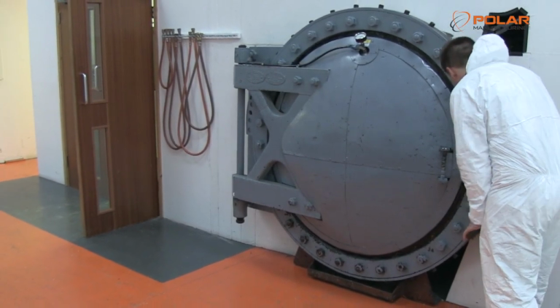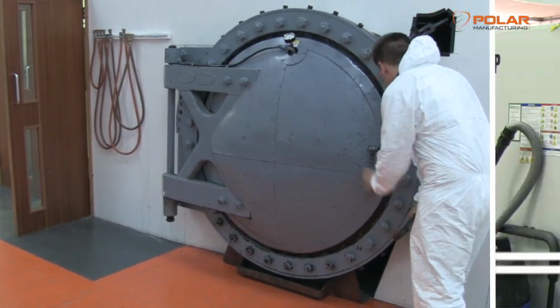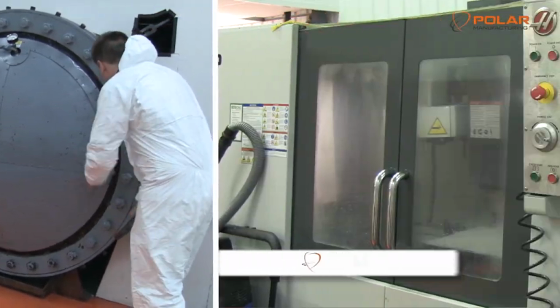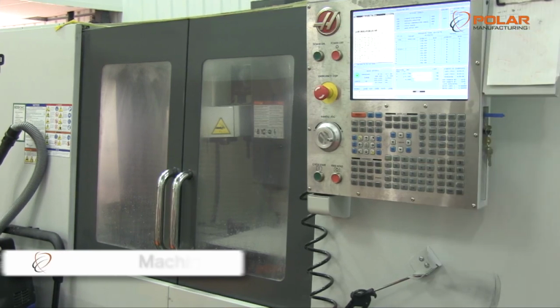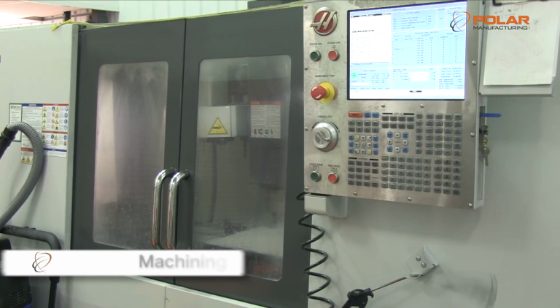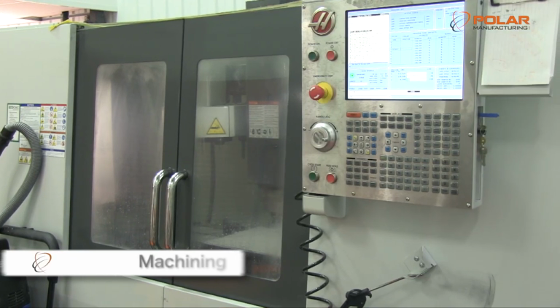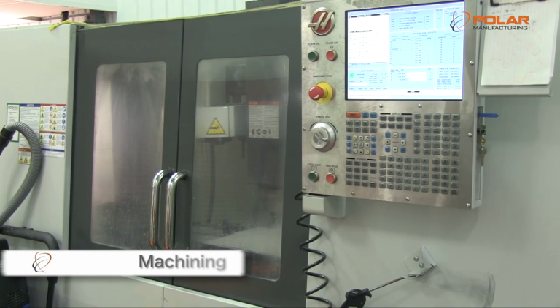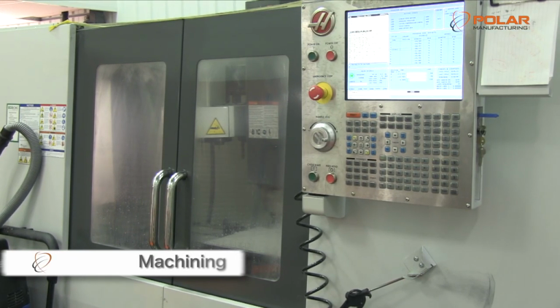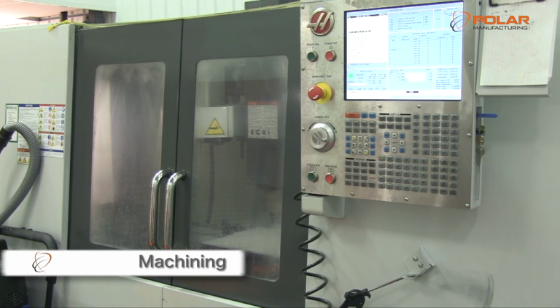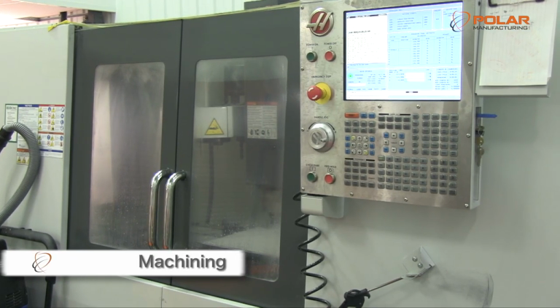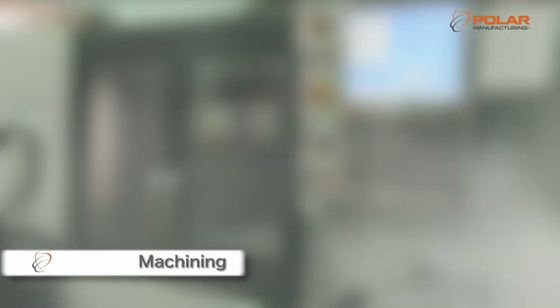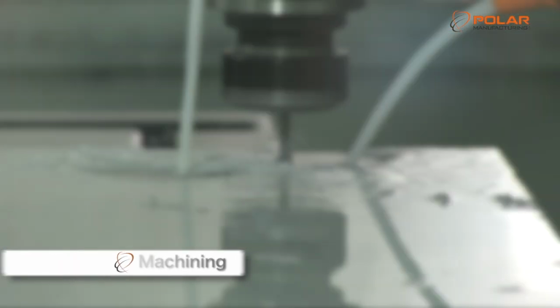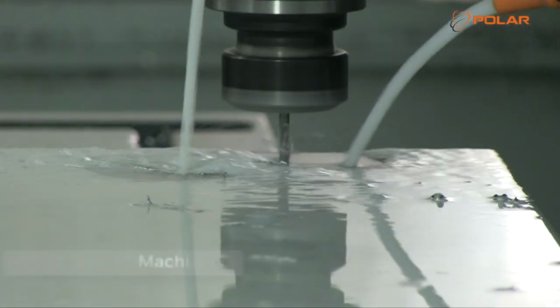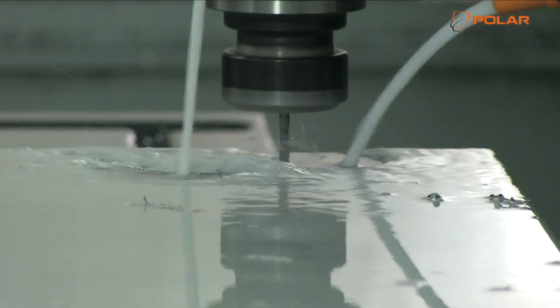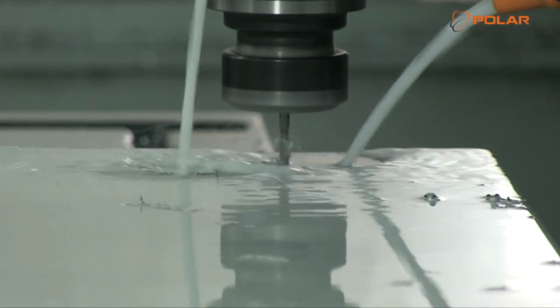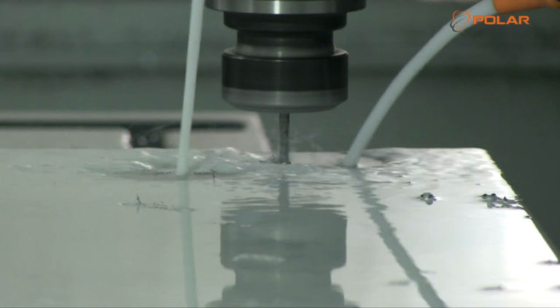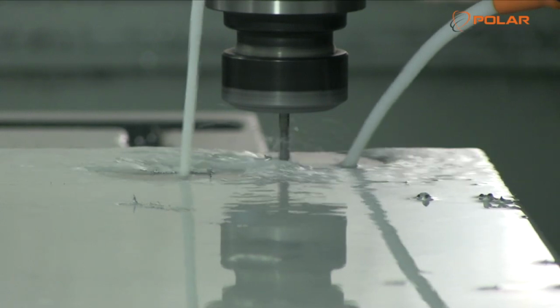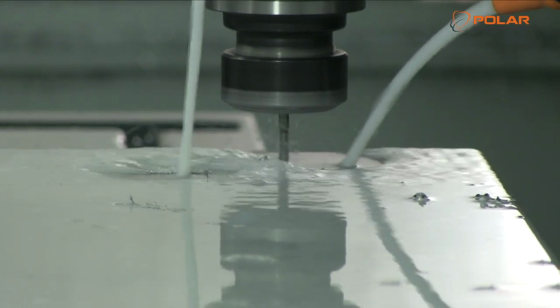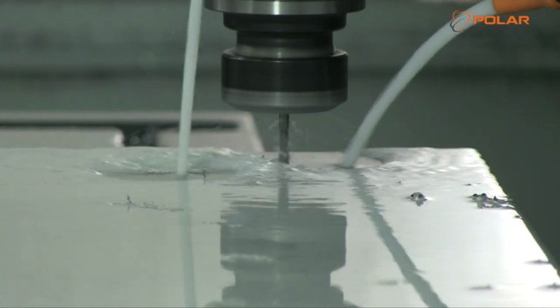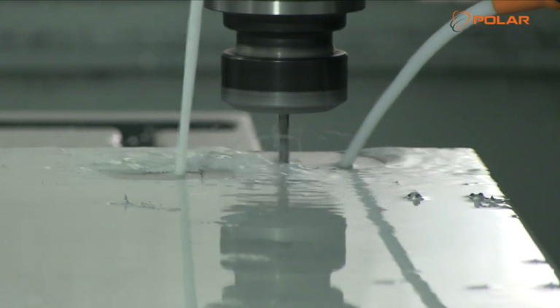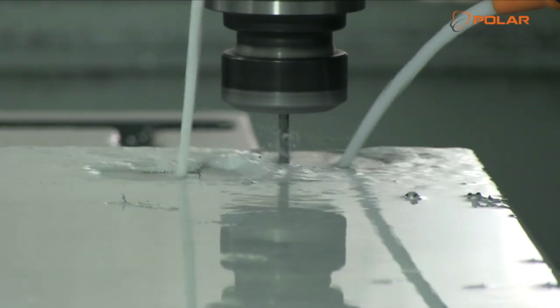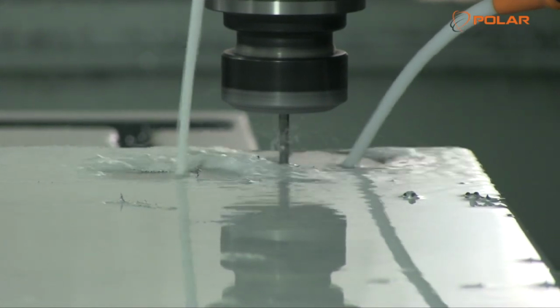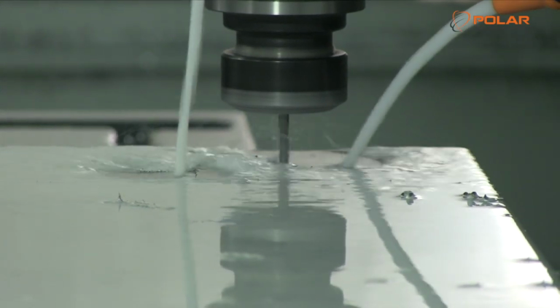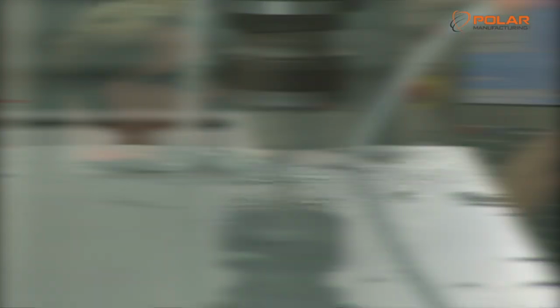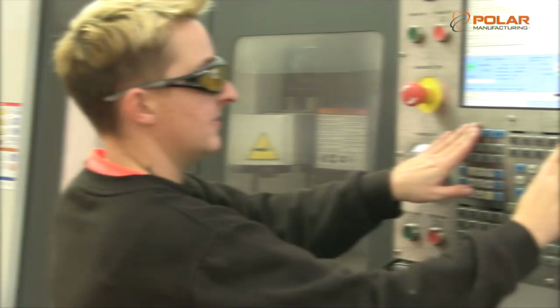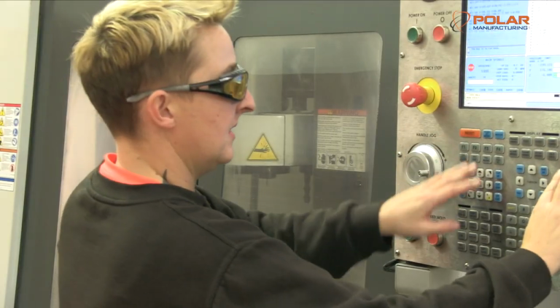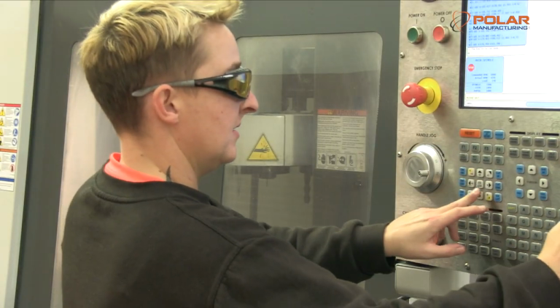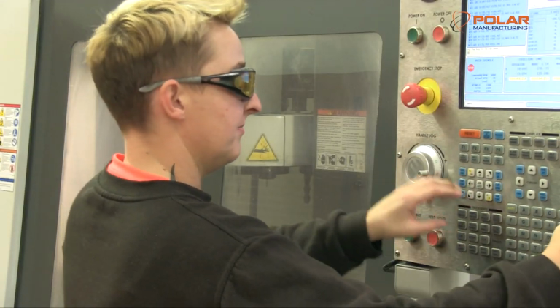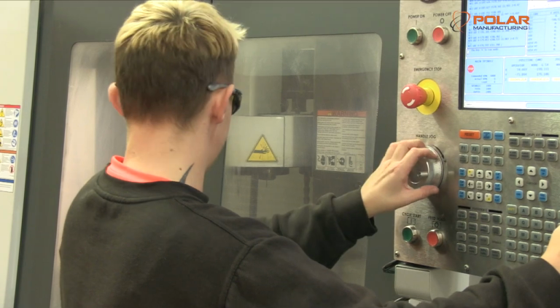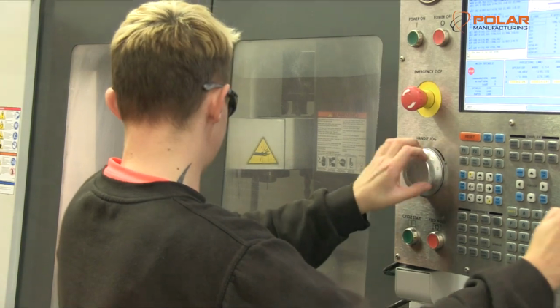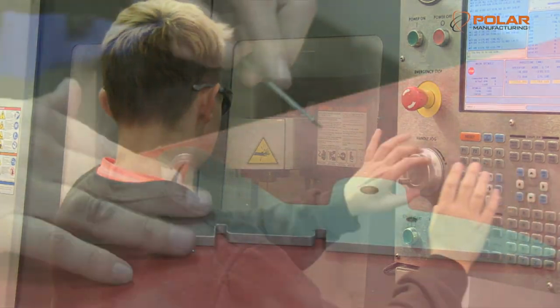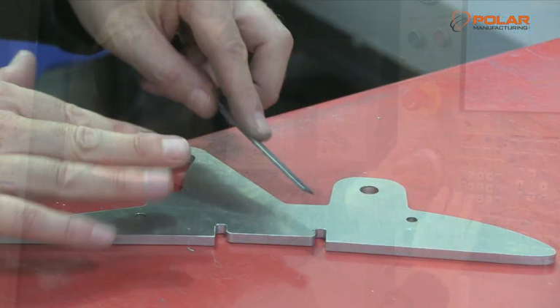Polar Manufacturing carries out in-house CNC mill machining for tooling, parts, fixtures and fittings. The machining process can be either a stand-alone element or as part of the overall composite process.